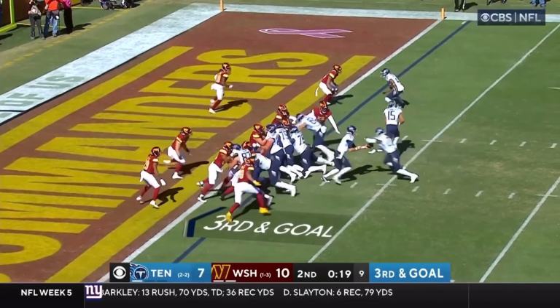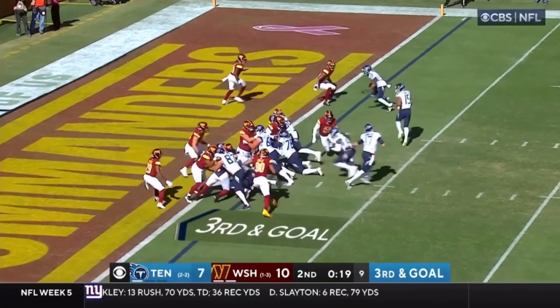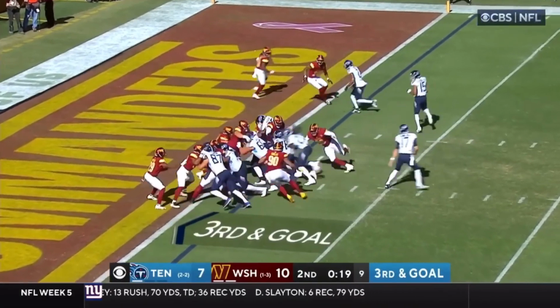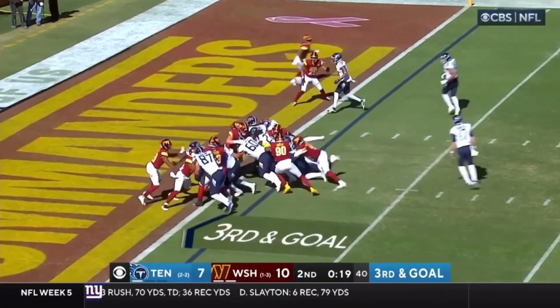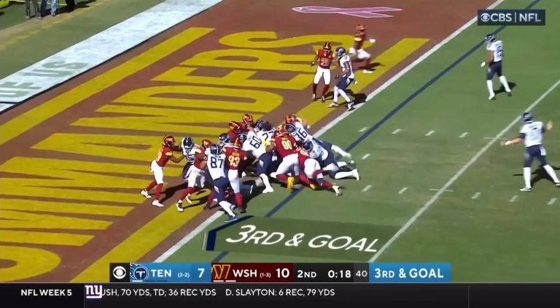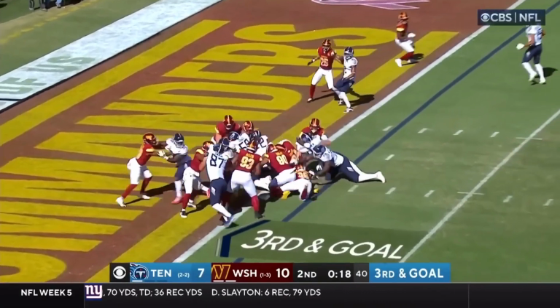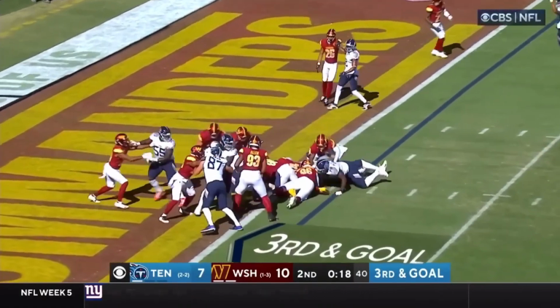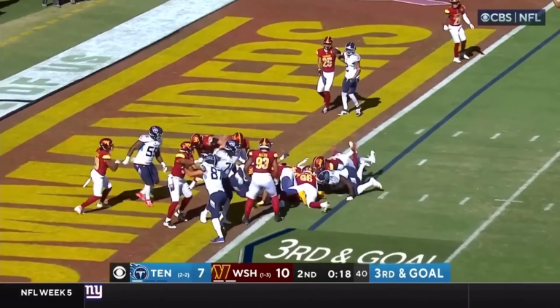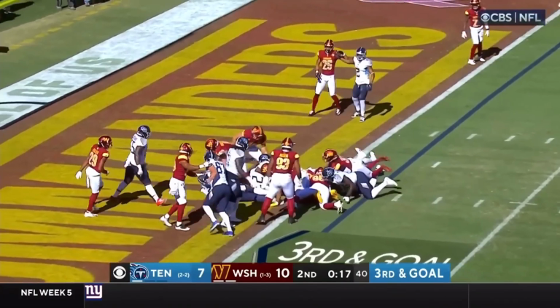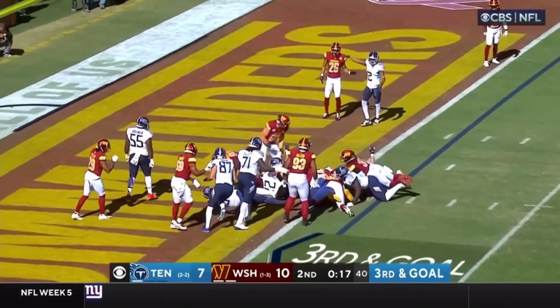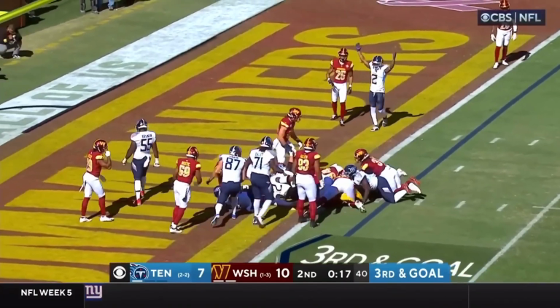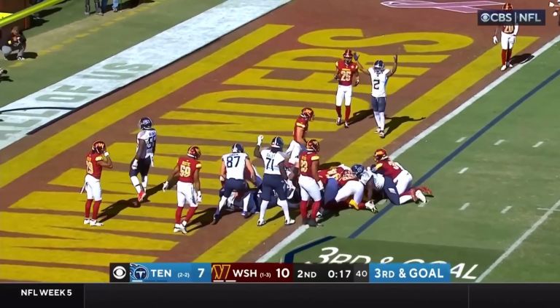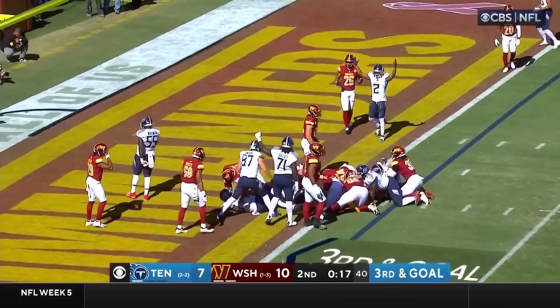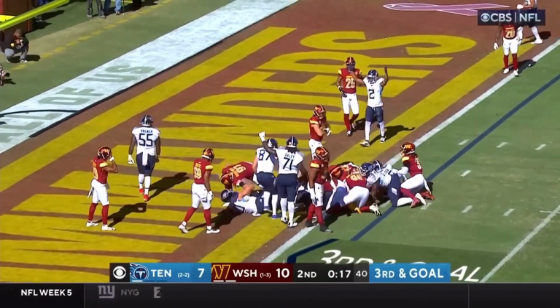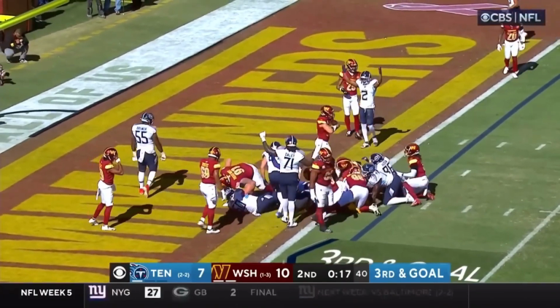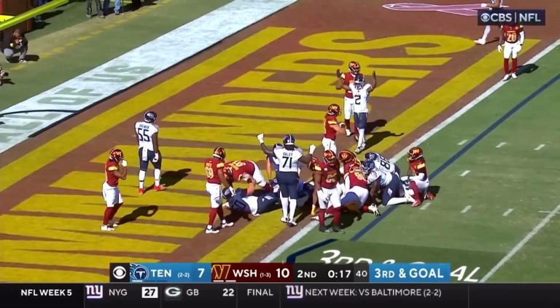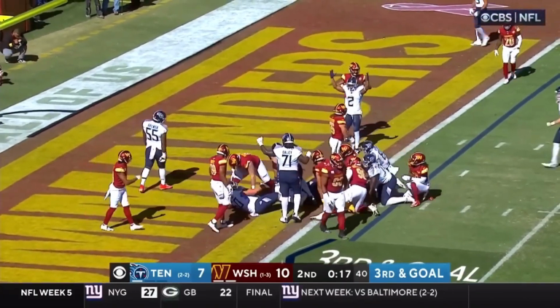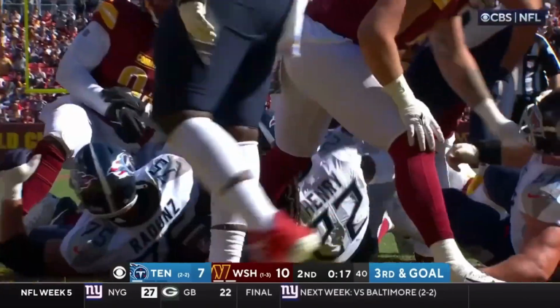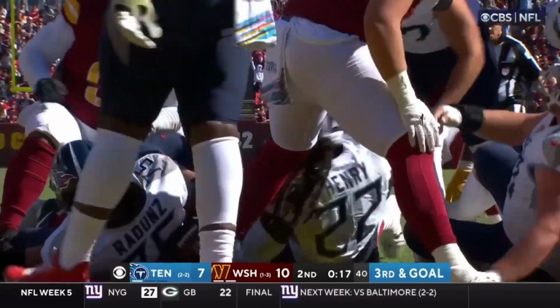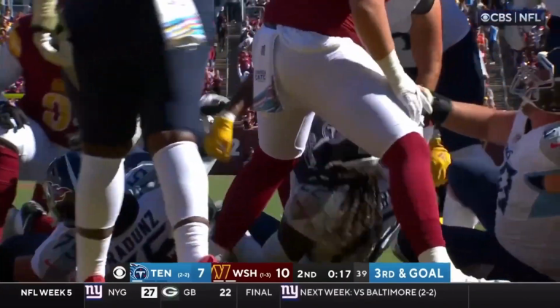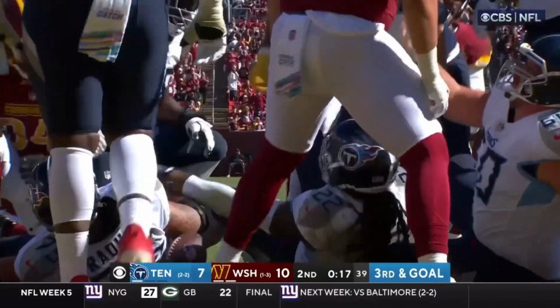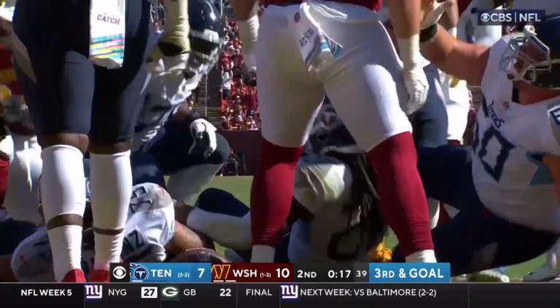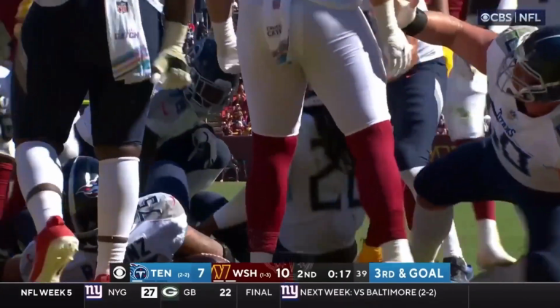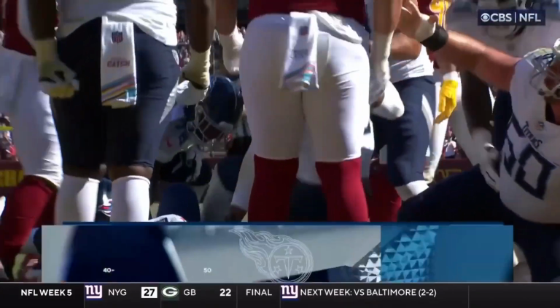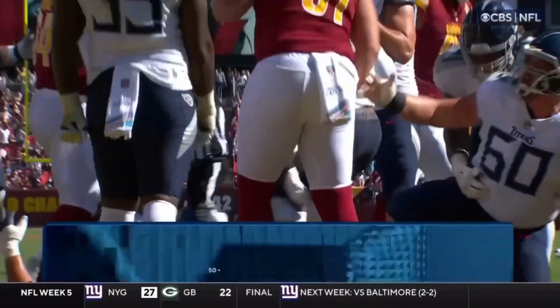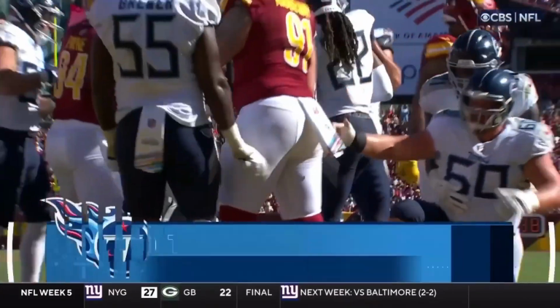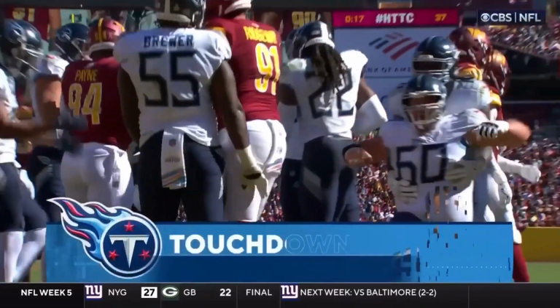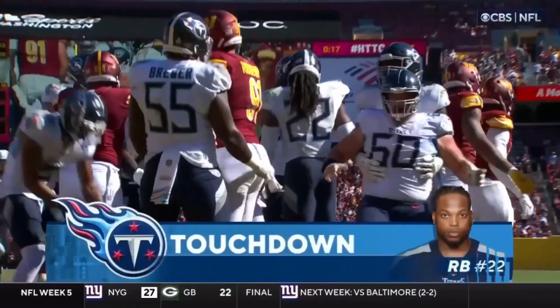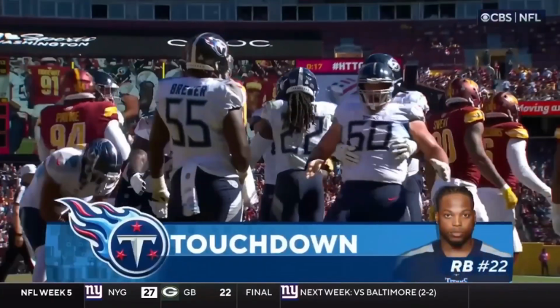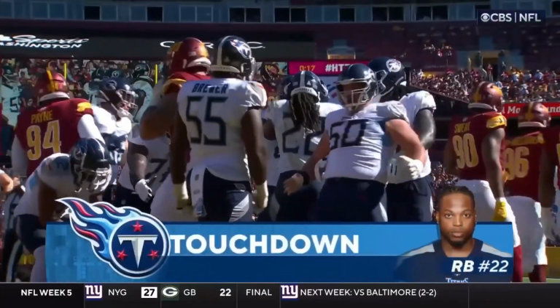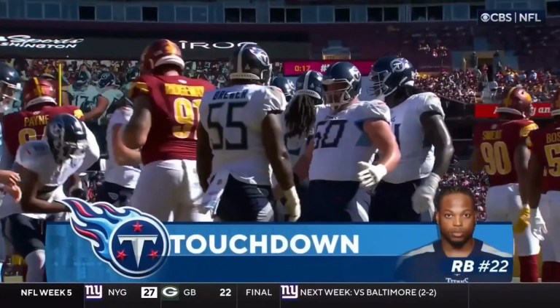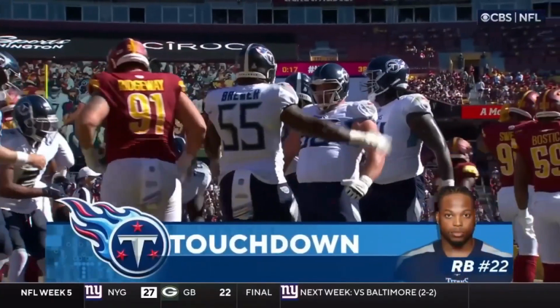Tannehill — Henry right up the middle, touchdown, Tennessee! Derrick Henry now has a rushing touchdown!